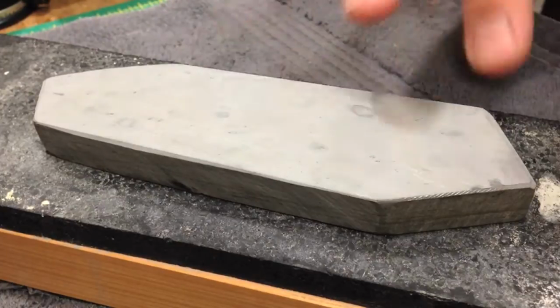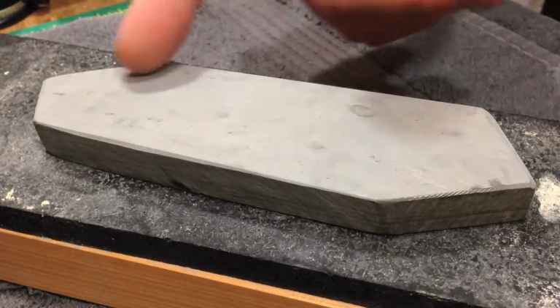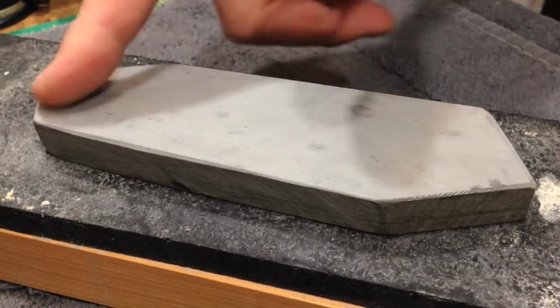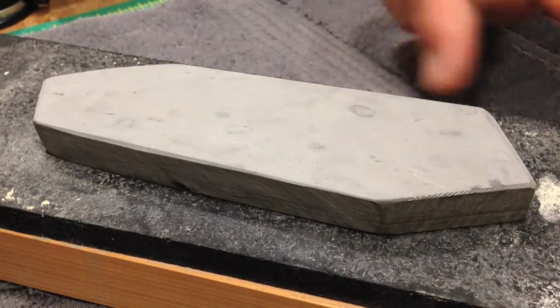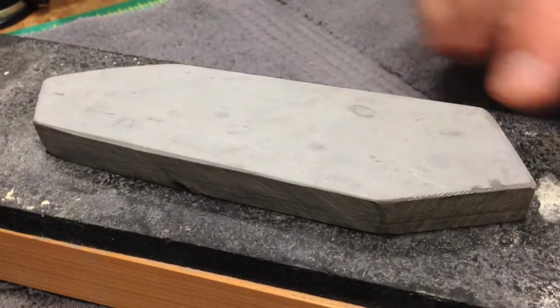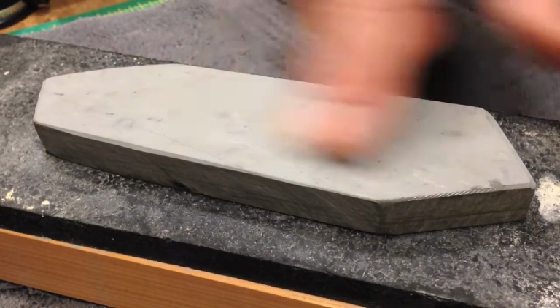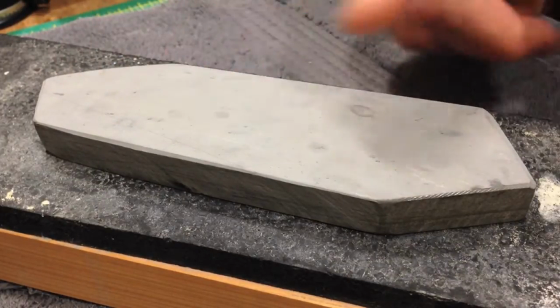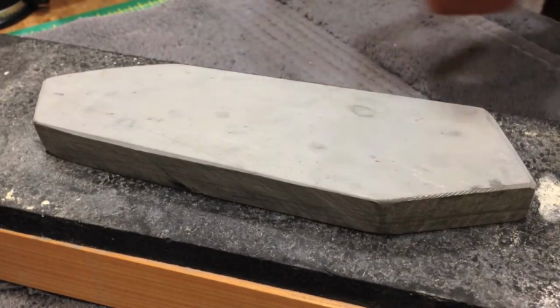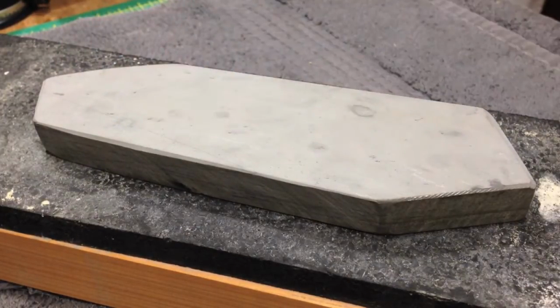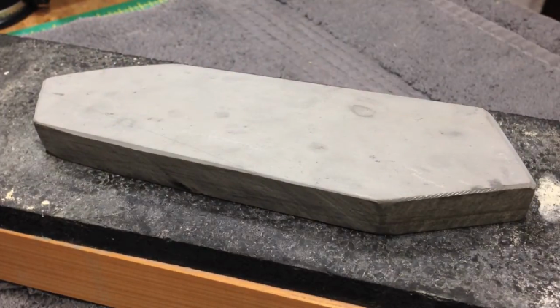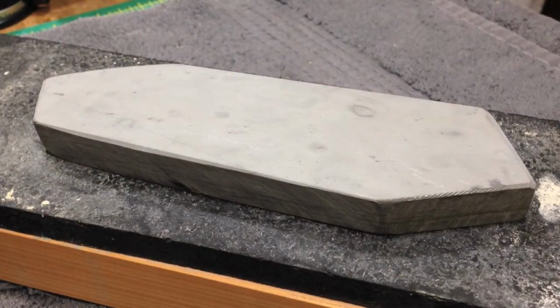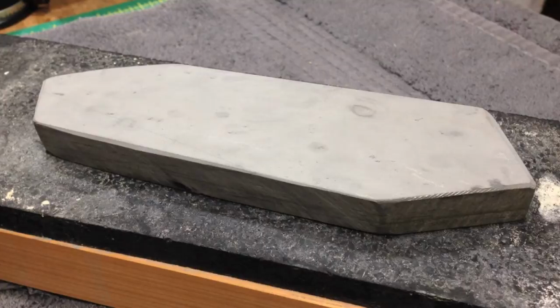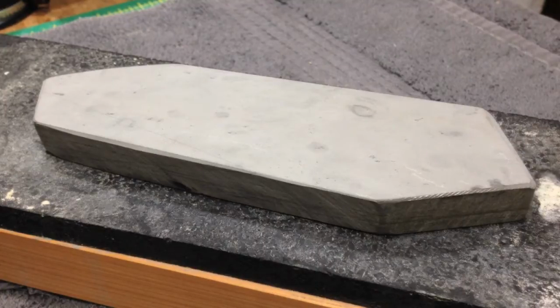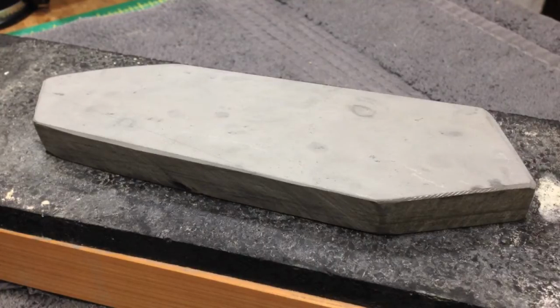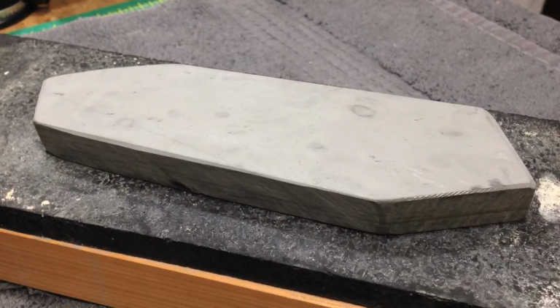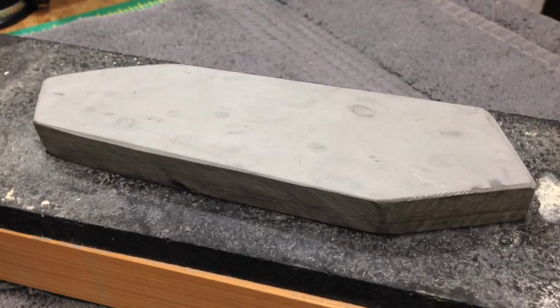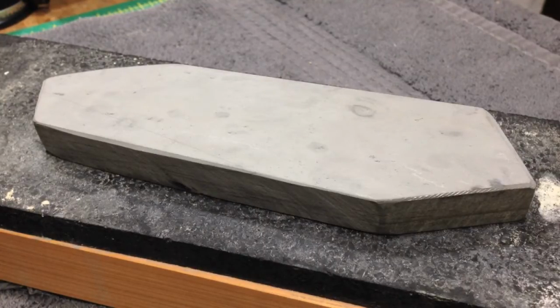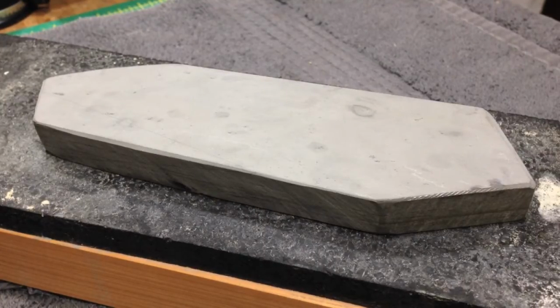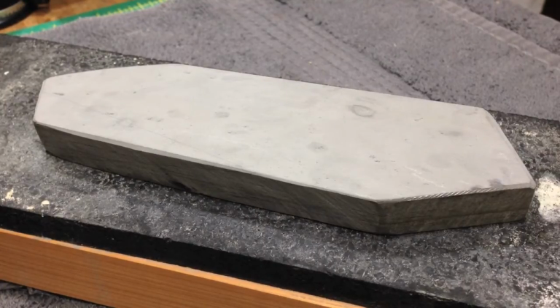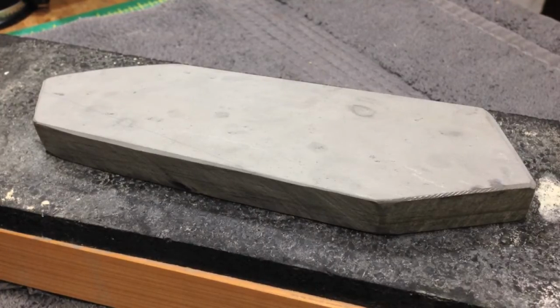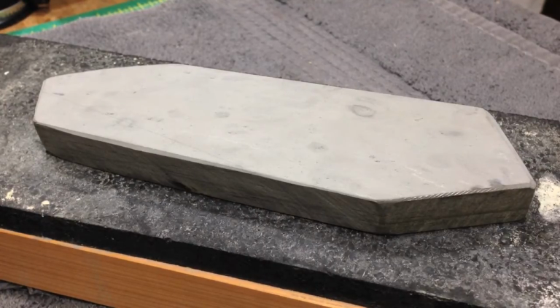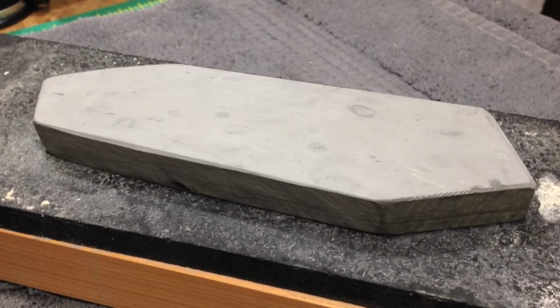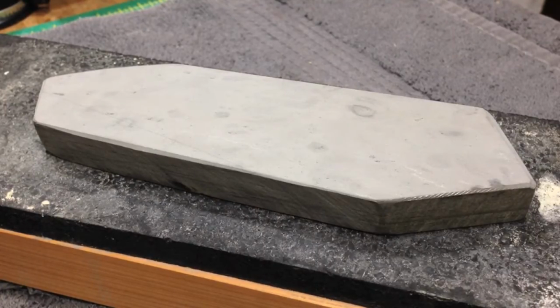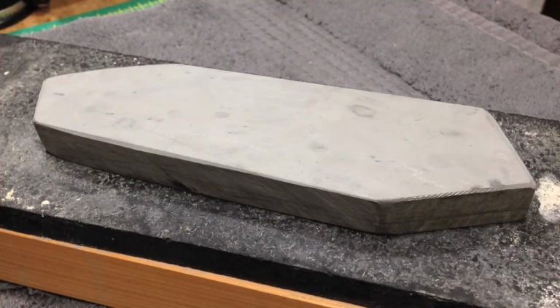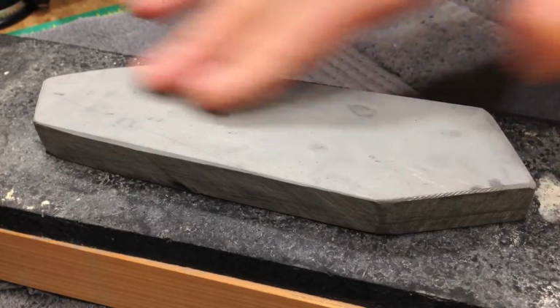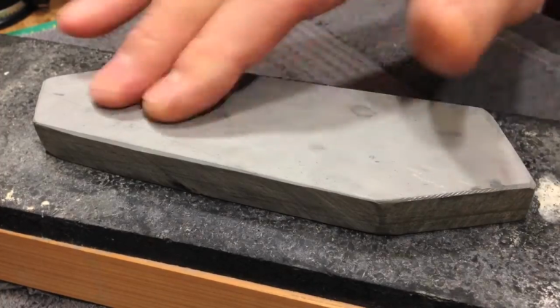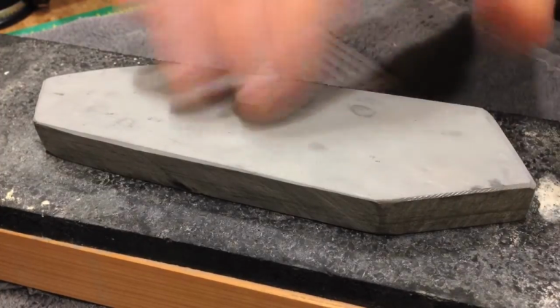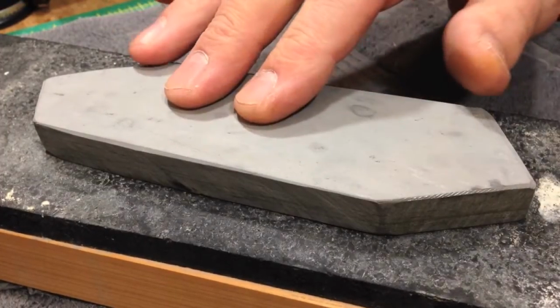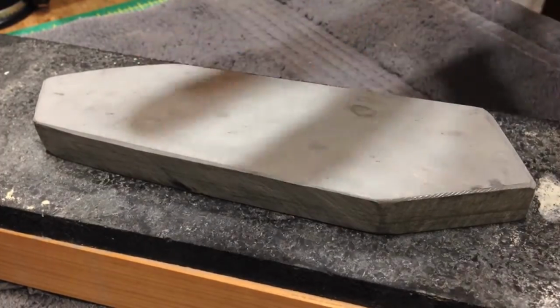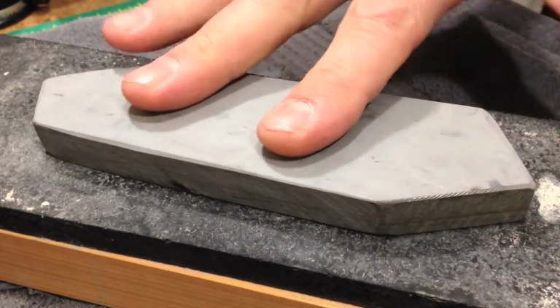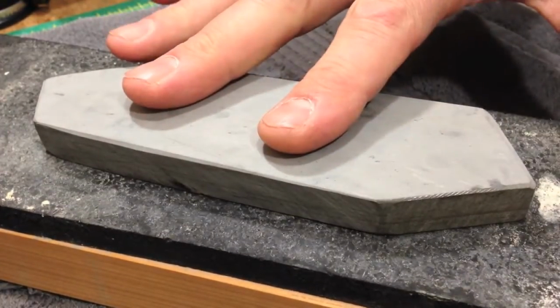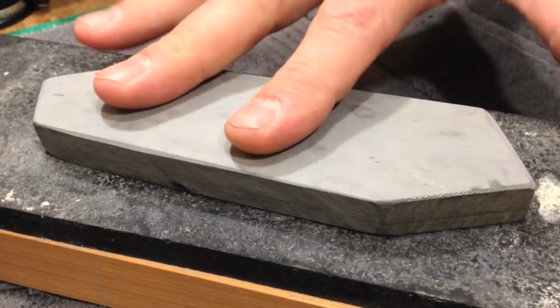When it gets bigger with more use, that squiggly line starts to fray and can spit little bits of stone out — it can chip out and leave like a gouge. You really don't want that in the top of your stone, especially if it's in an area where you're going to hone. I took a gamble because the report was that the stone was hard, and it is — this is a hard stone, not super hard but very hard.